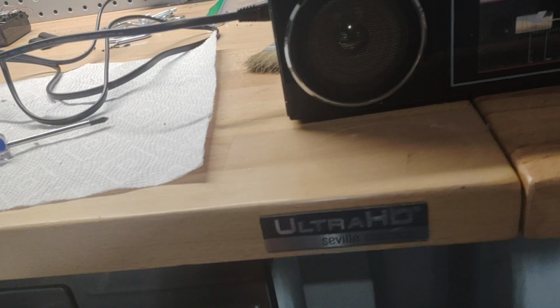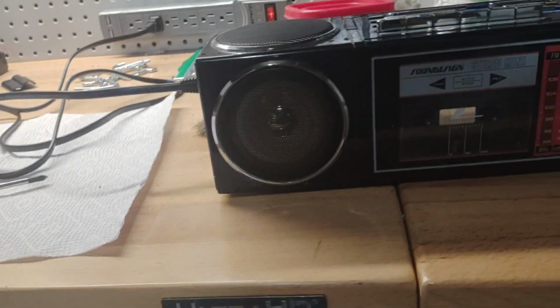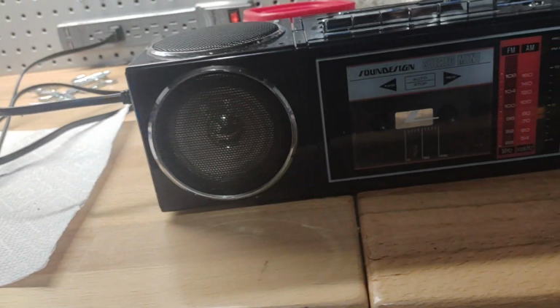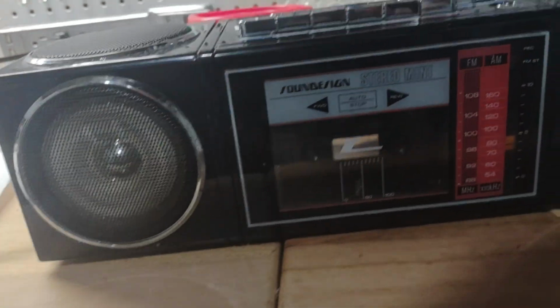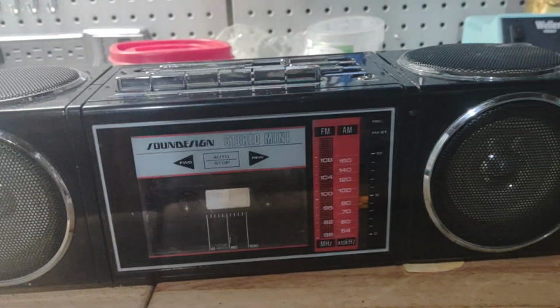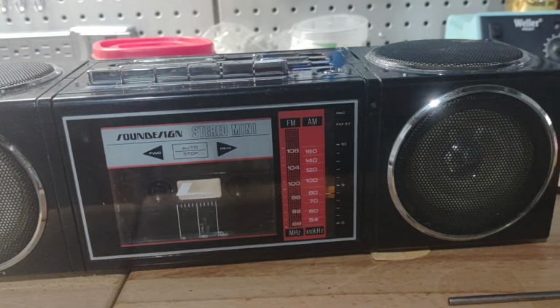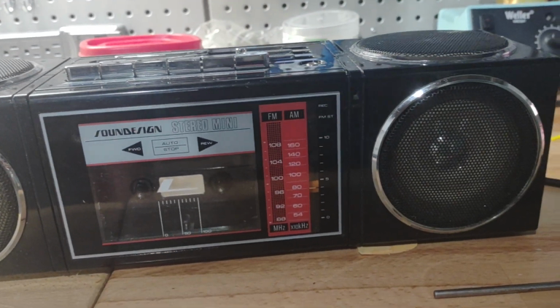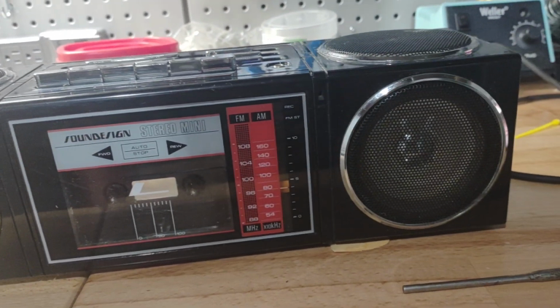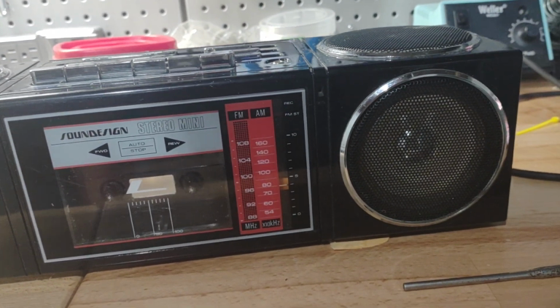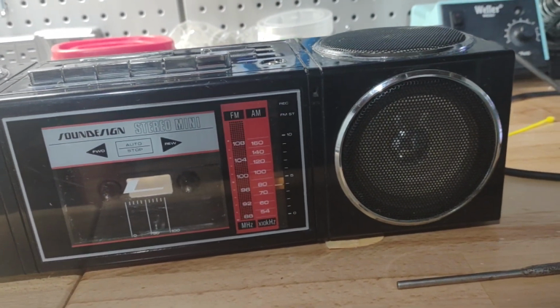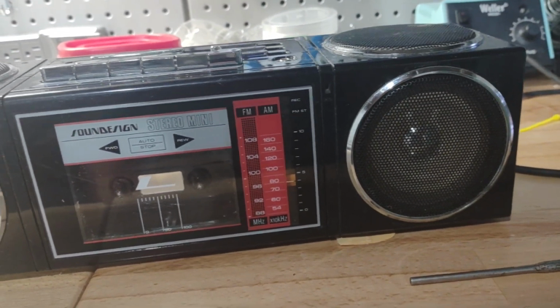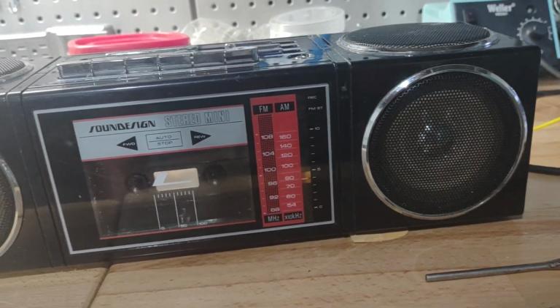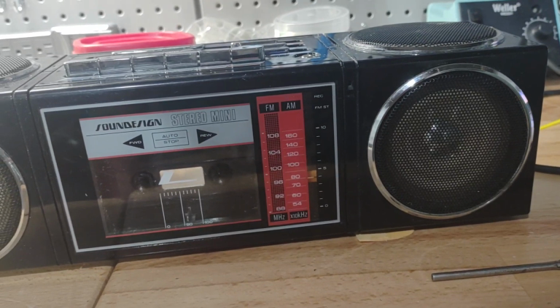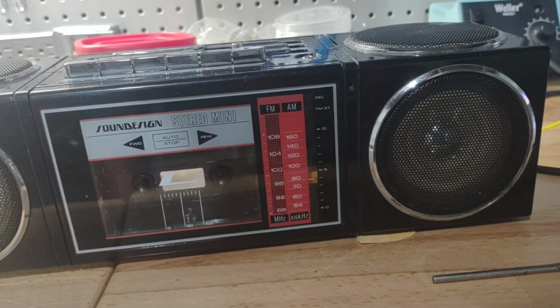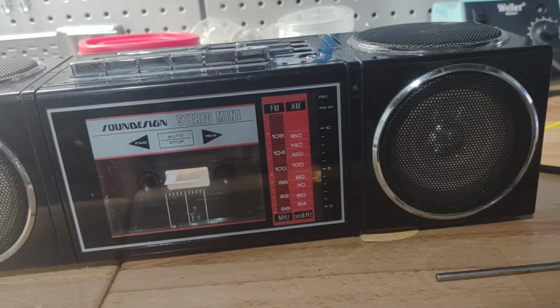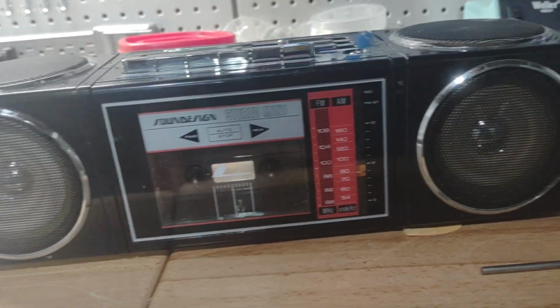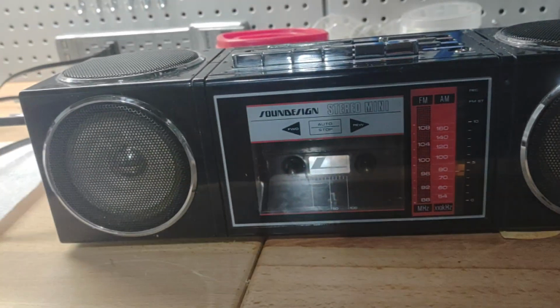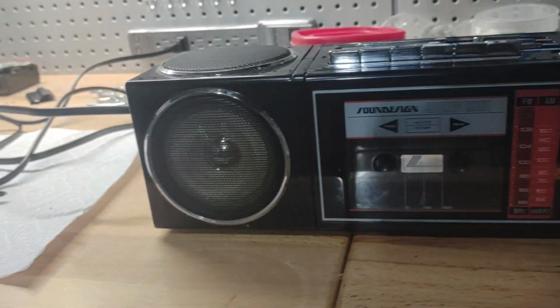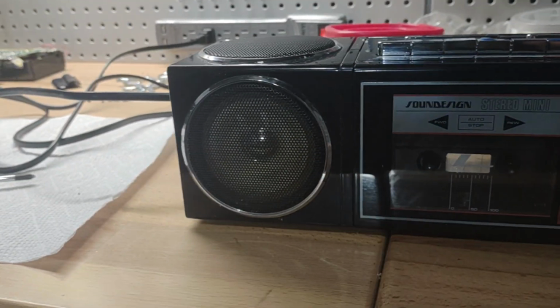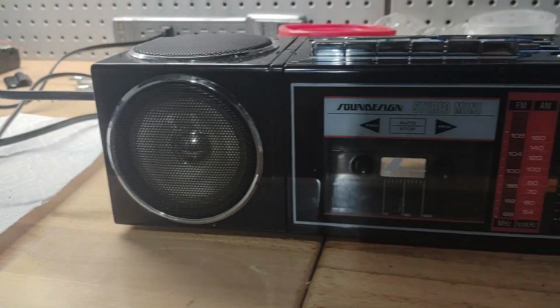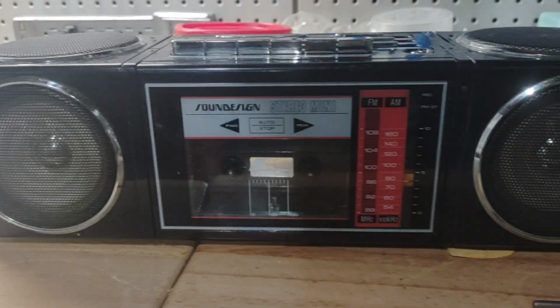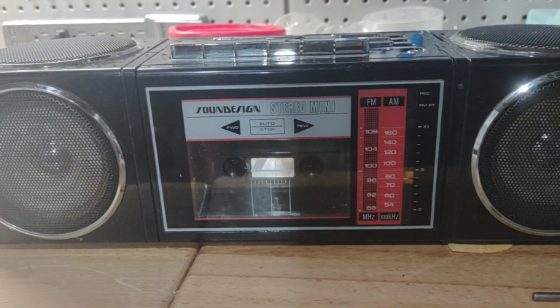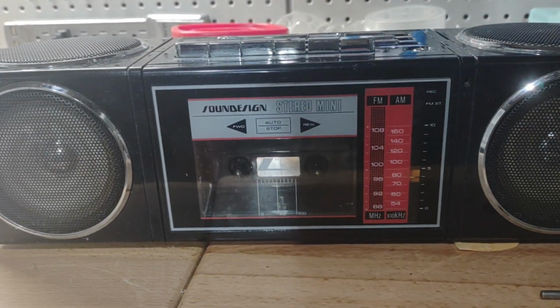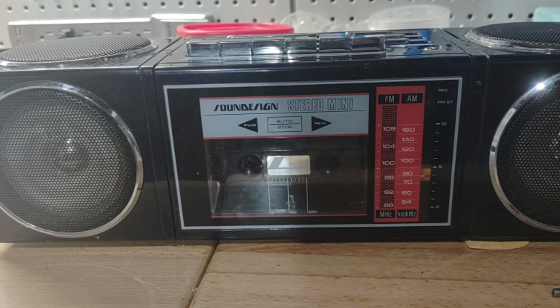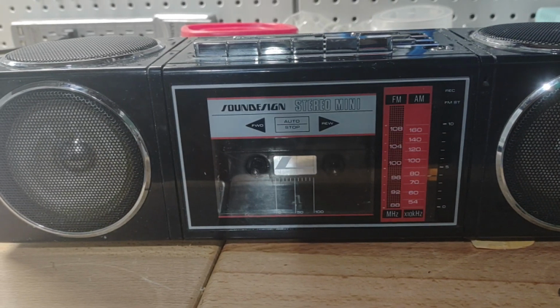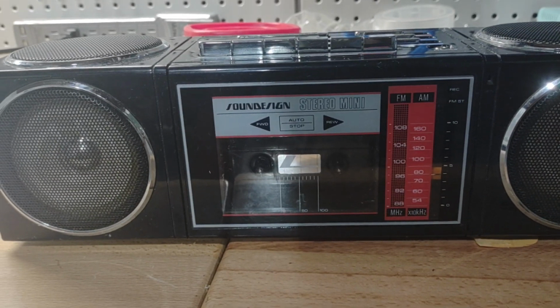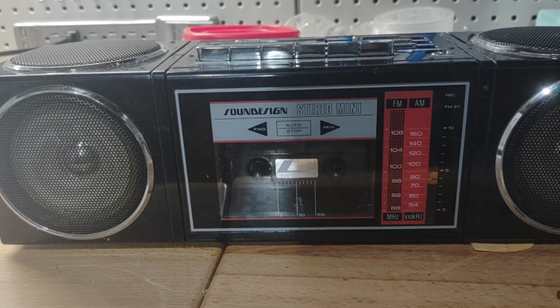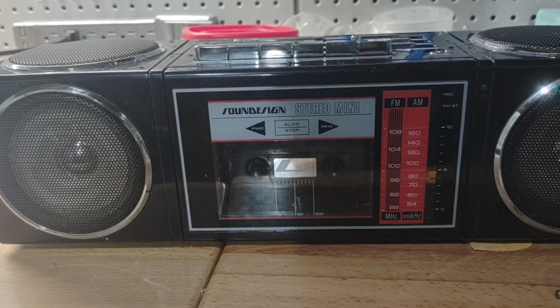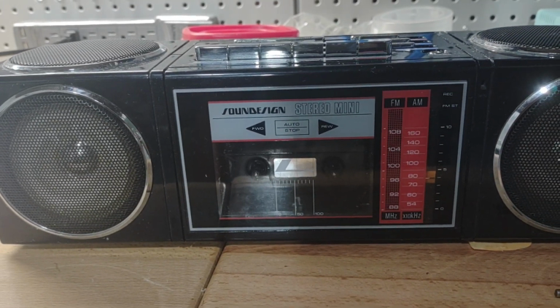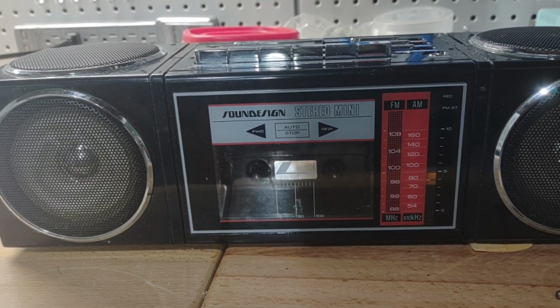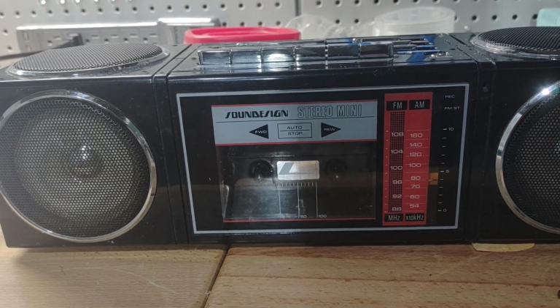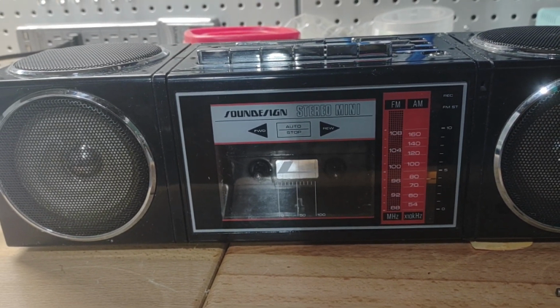So this boombox is going to go to its new owner, hopefully tomorrow. I'll let him play it and hopefully it'll be okay. If the speed does bug him, I'll fix it — the only problem is it's going to require me taking it all apart again, which isn't the worst thing ever.